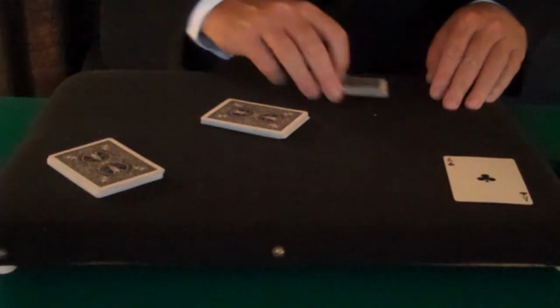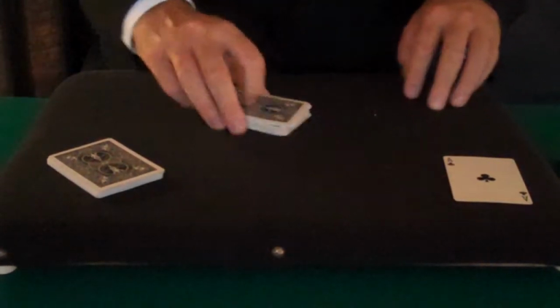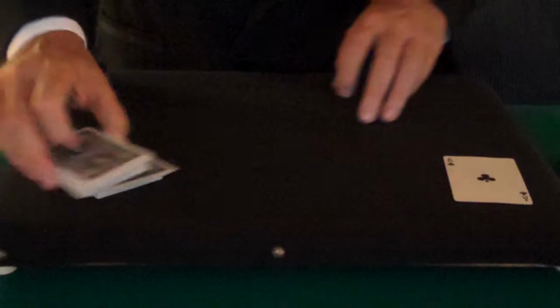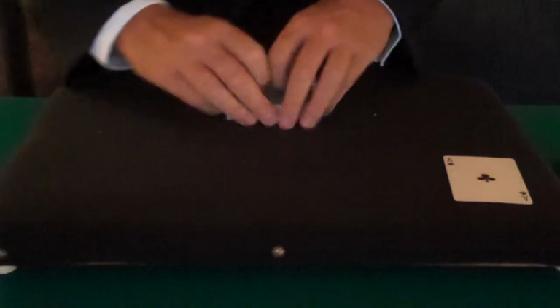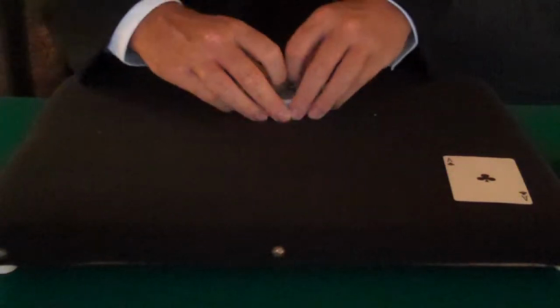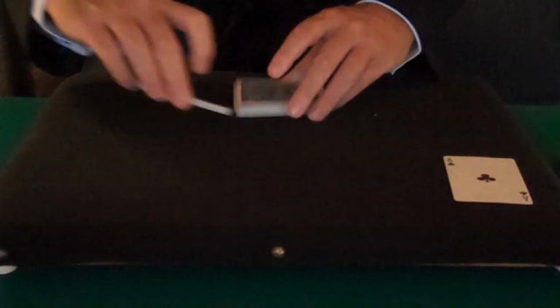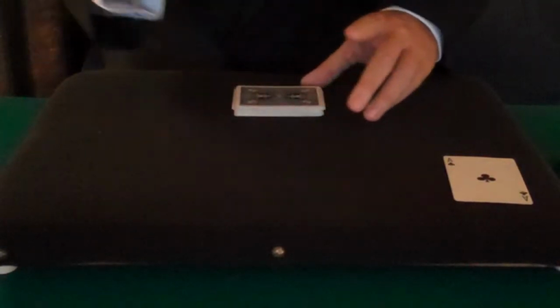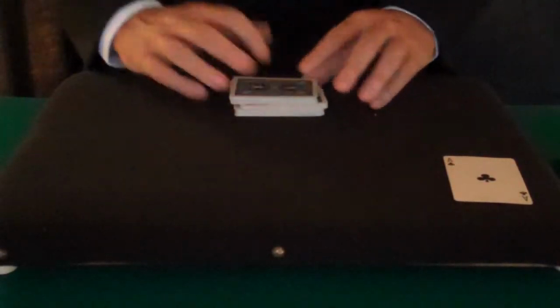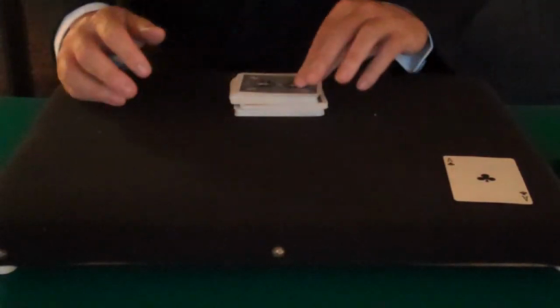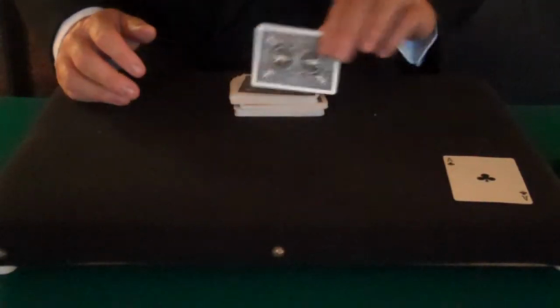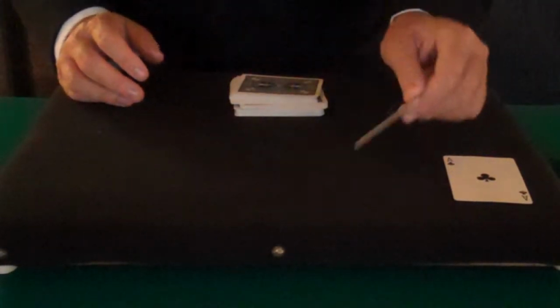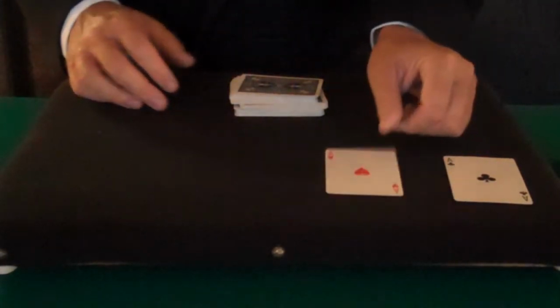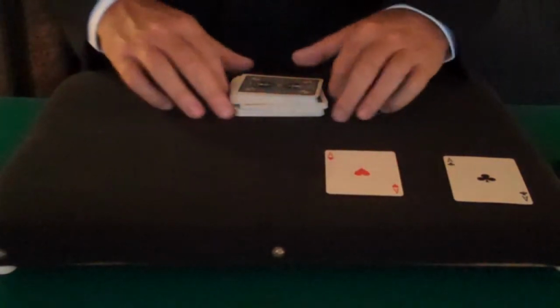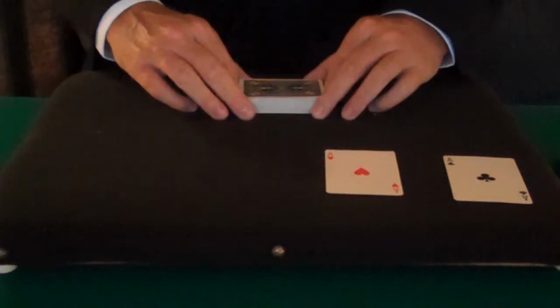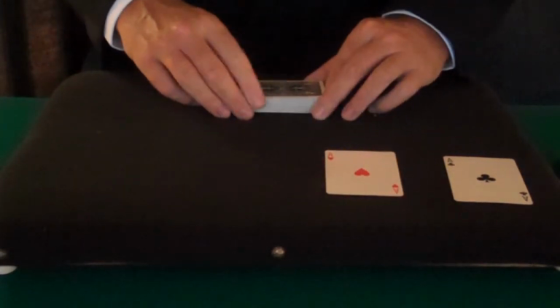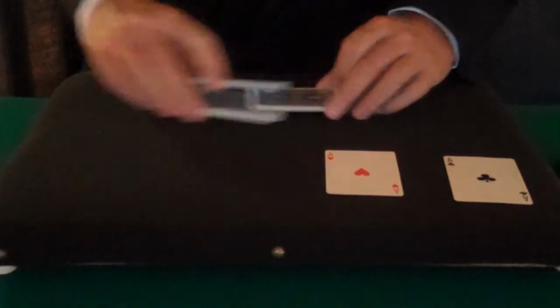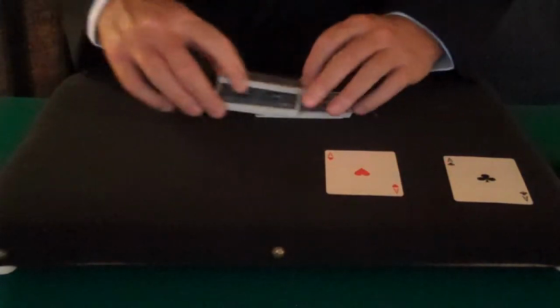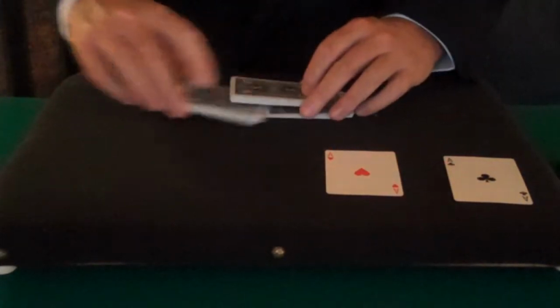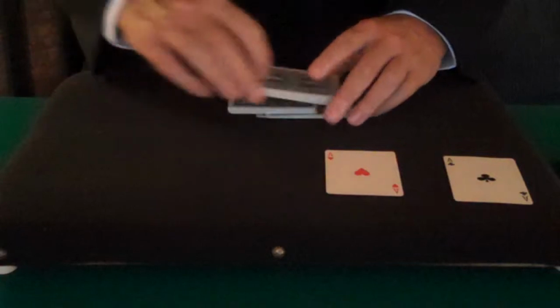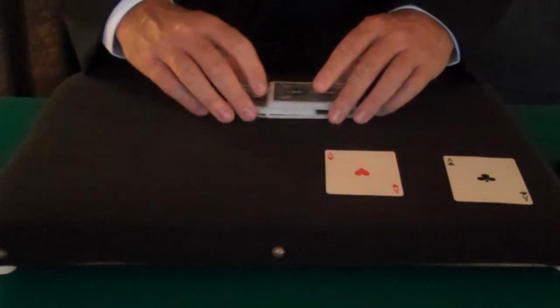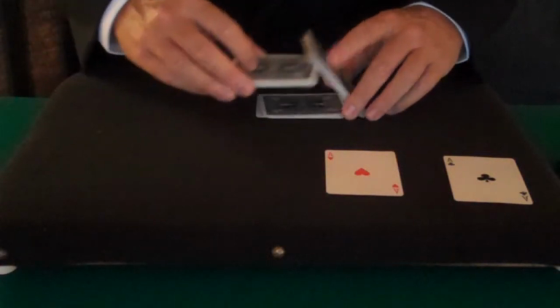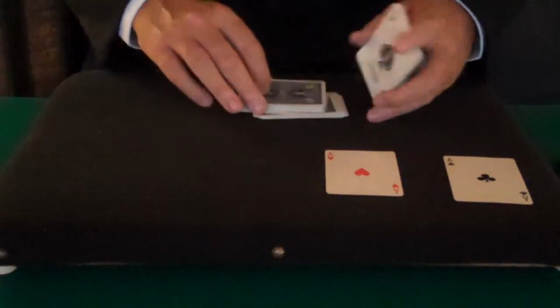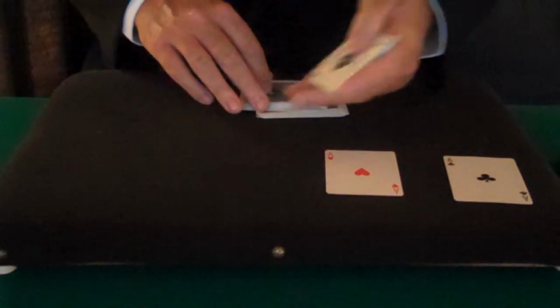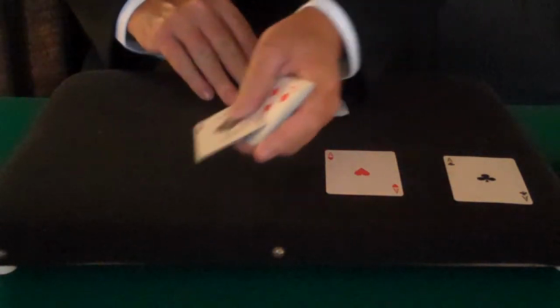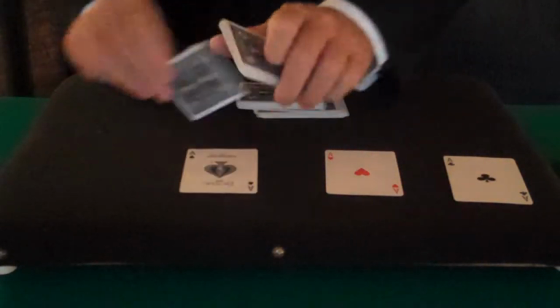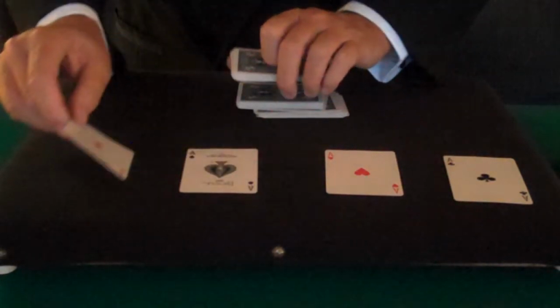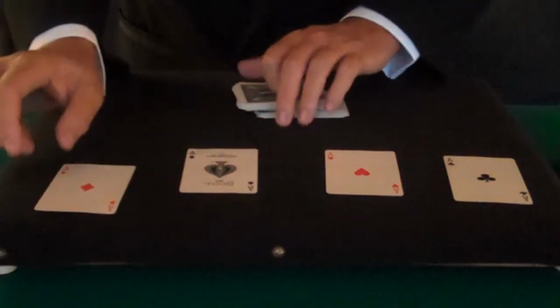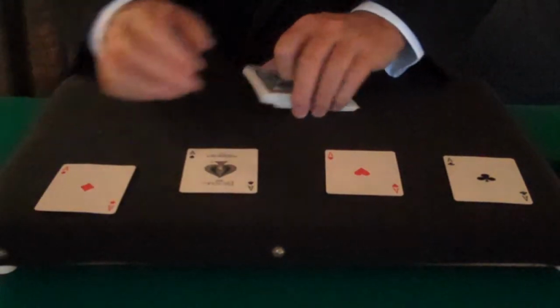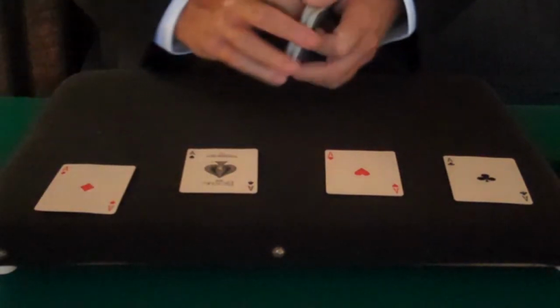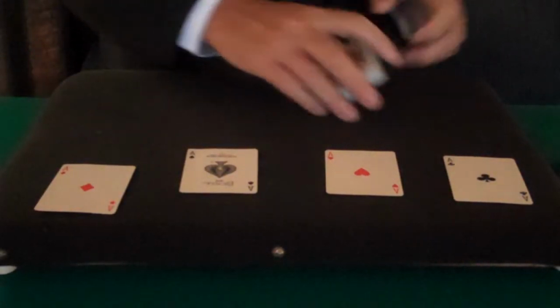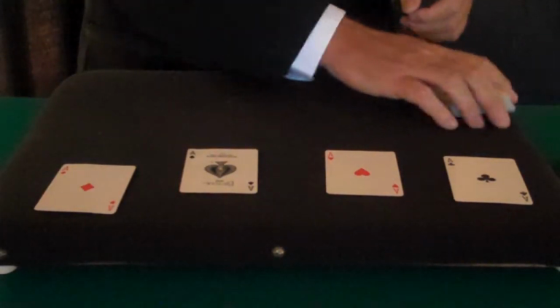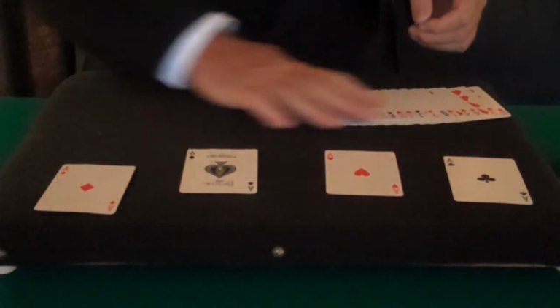Now, Michael would say, let's use a dead cut to find the second ace. You know, if you want, you could speed things up — and that's one, and that's two, and that's the aces.